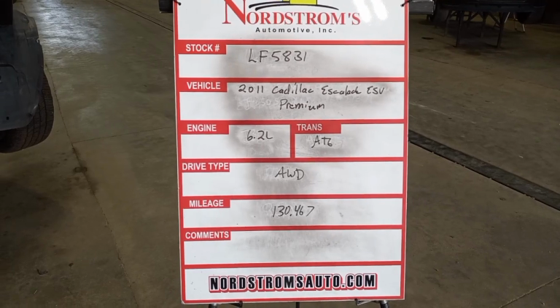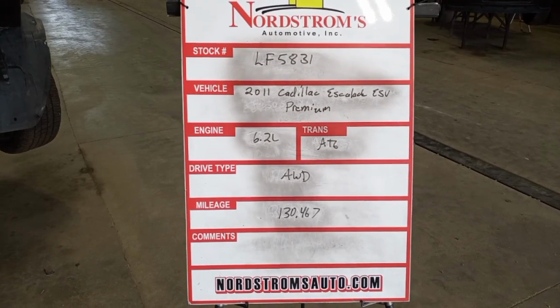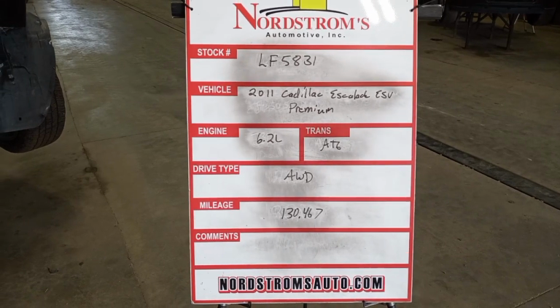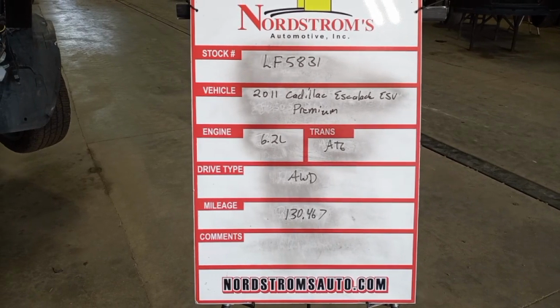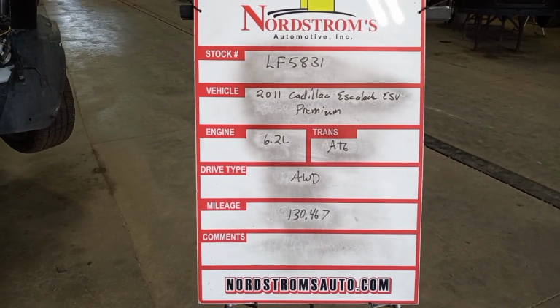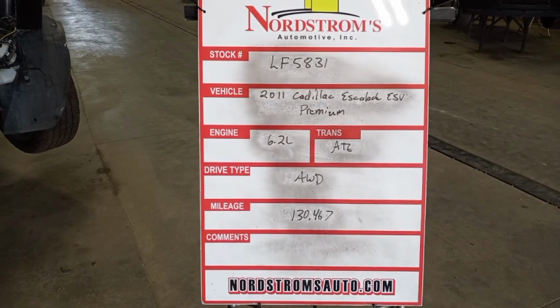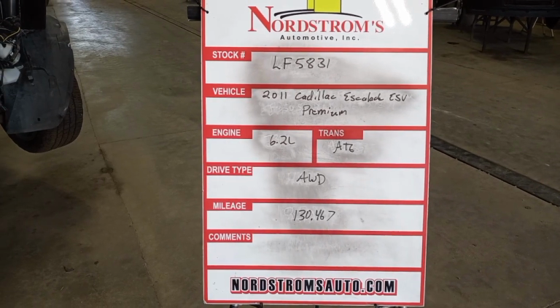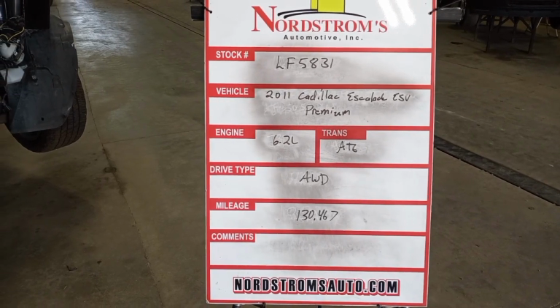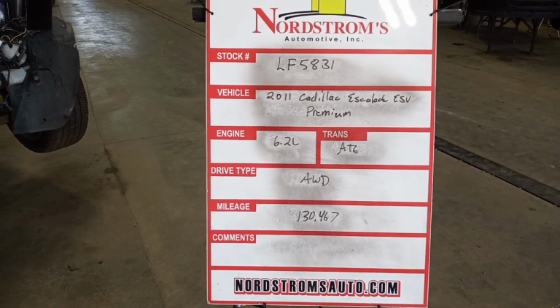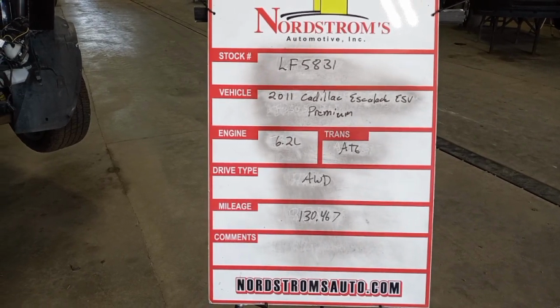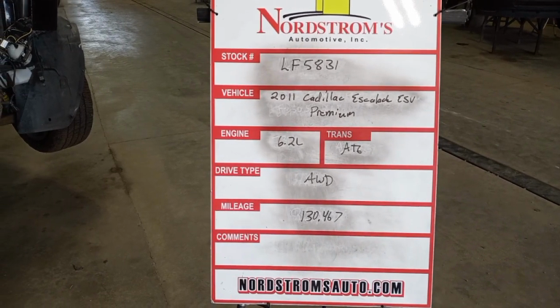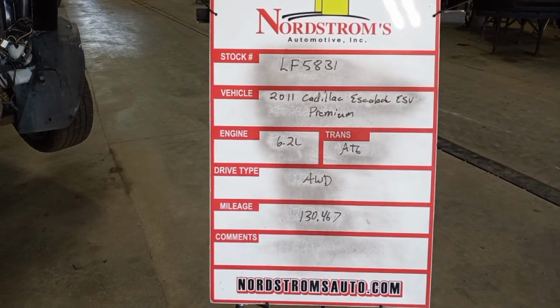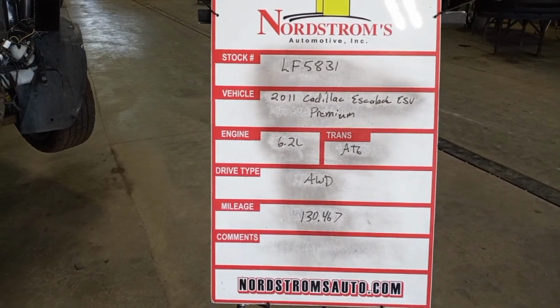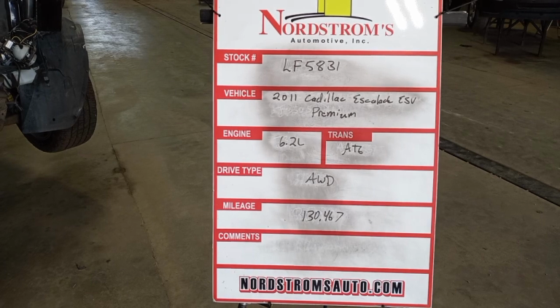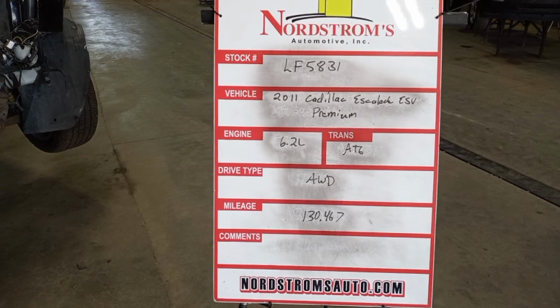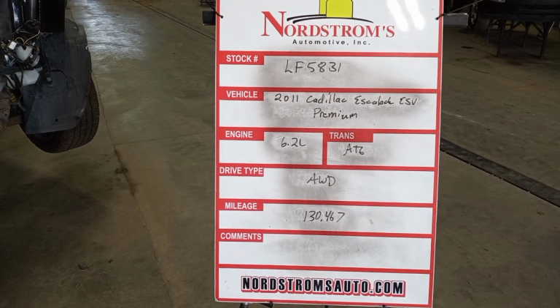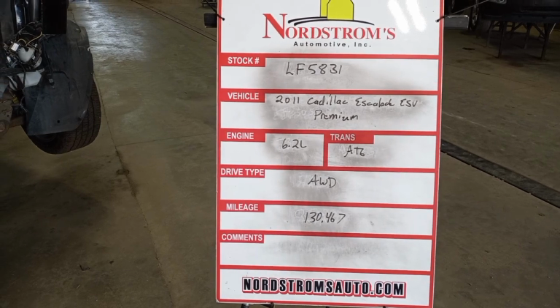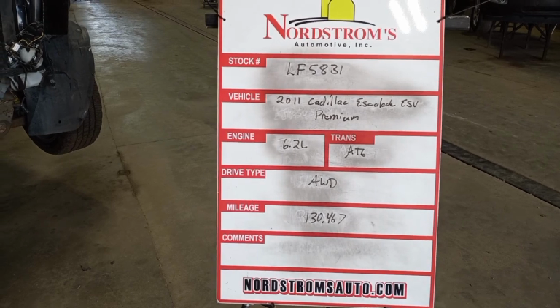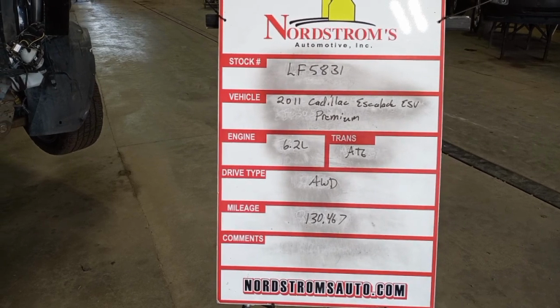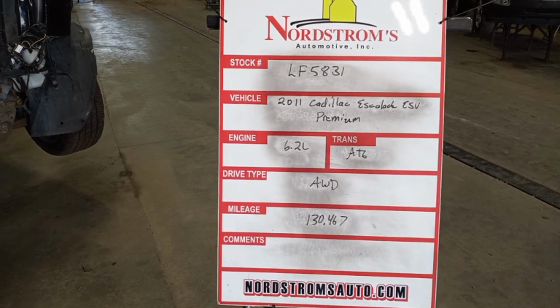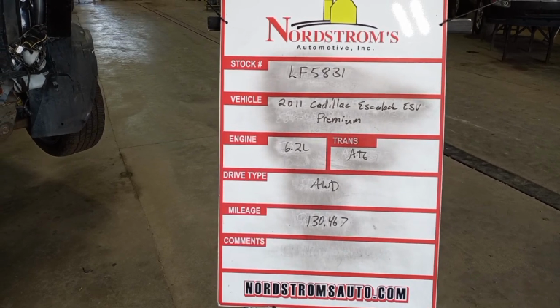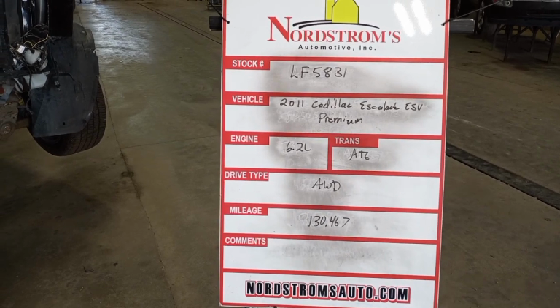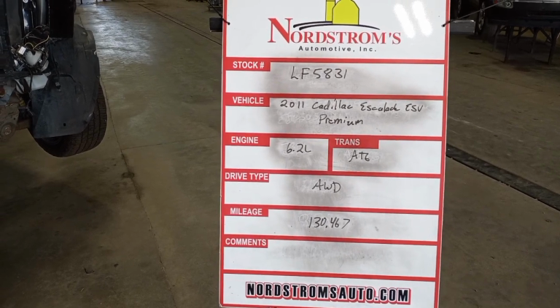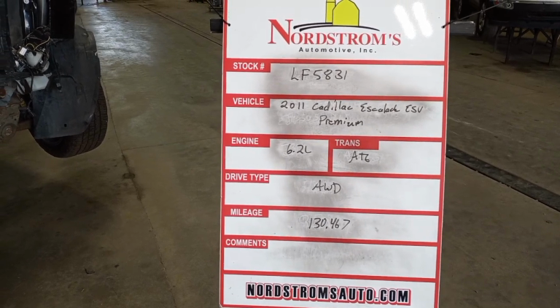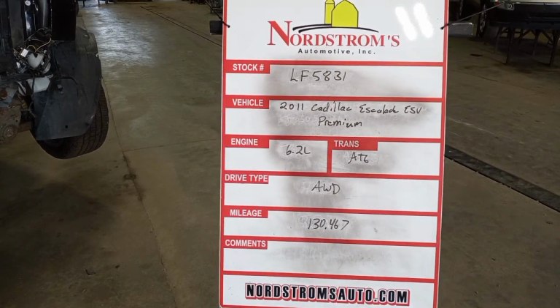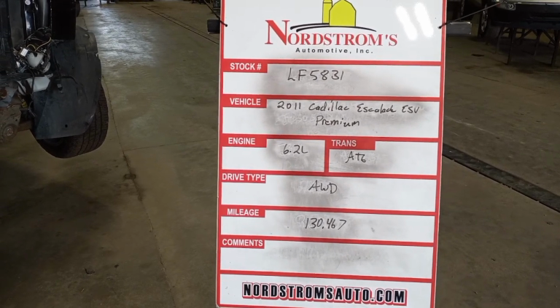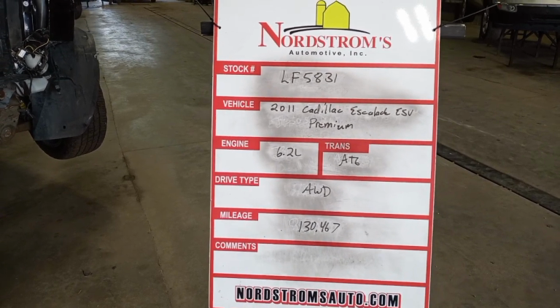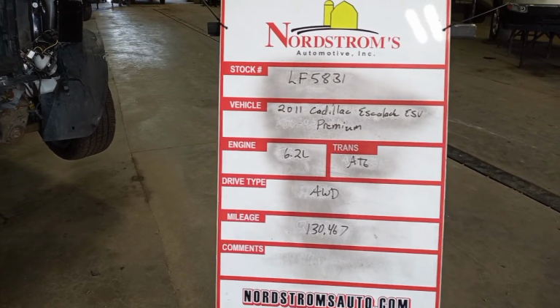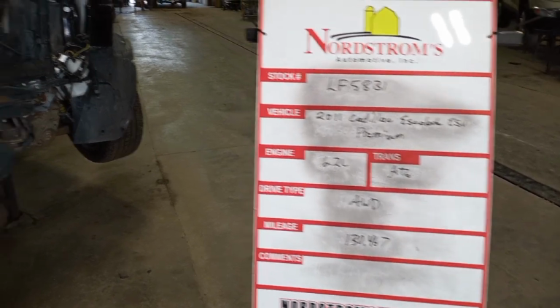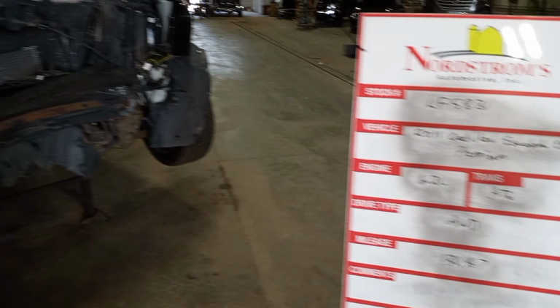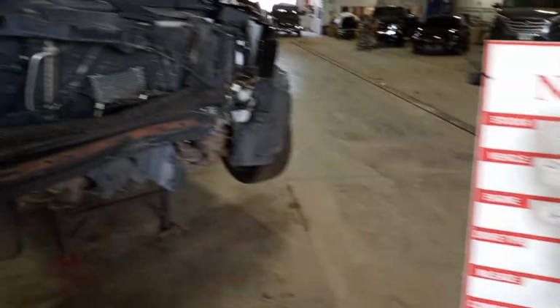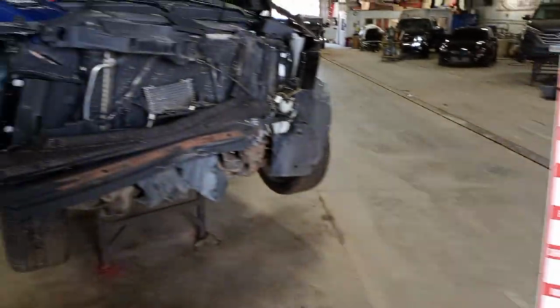This is Dr. Morrell F5831, 2011 Cadillac Escalade ESV Premium, 6.2L, automatic 6-speed, all-wheel drive with 130,467 miles.